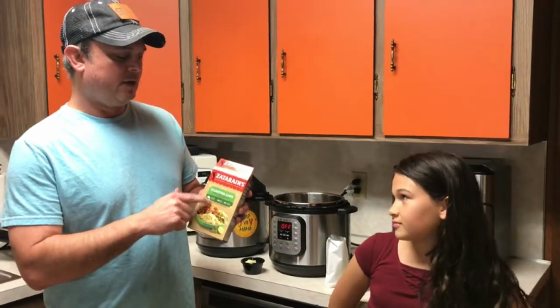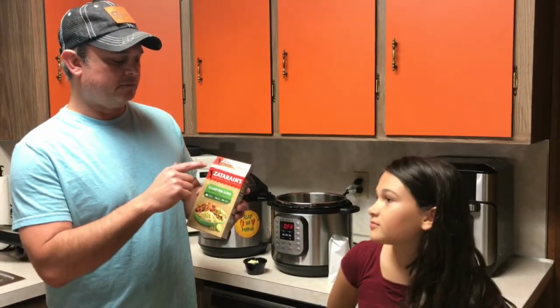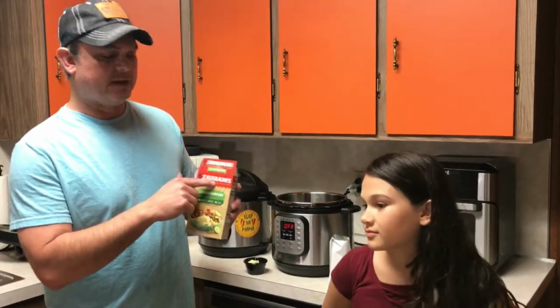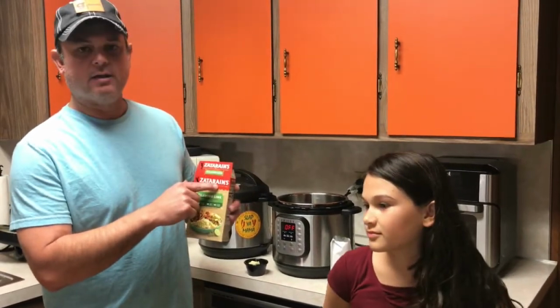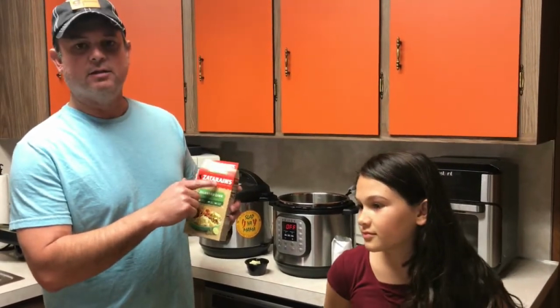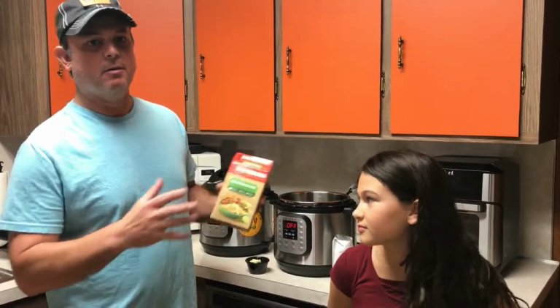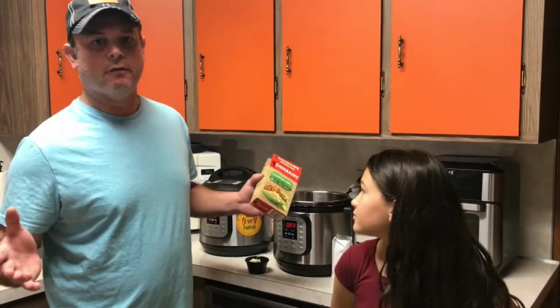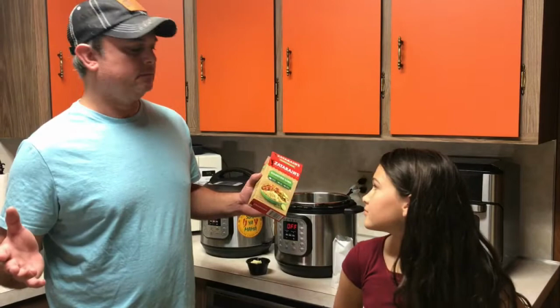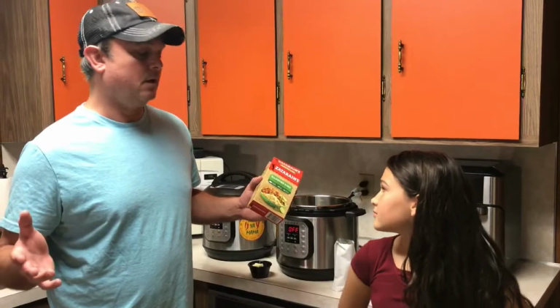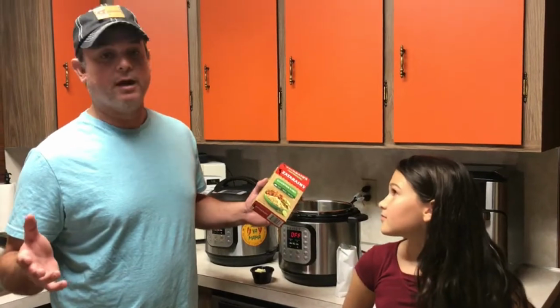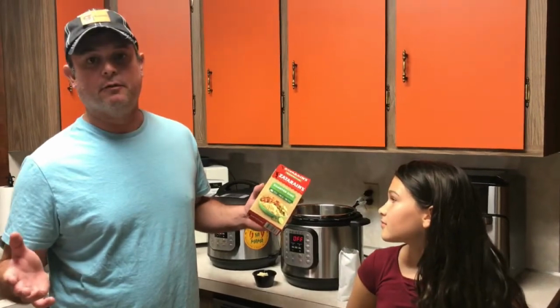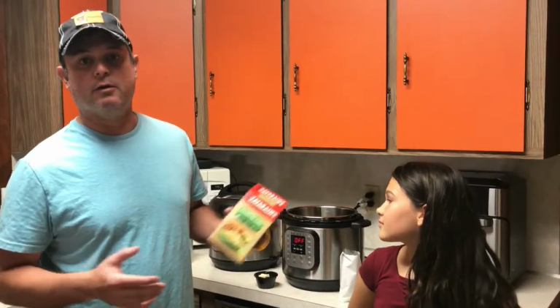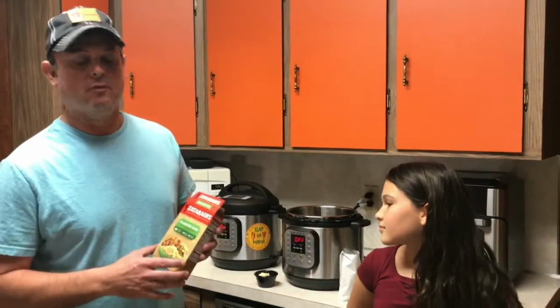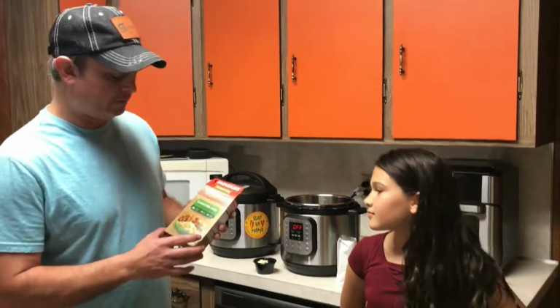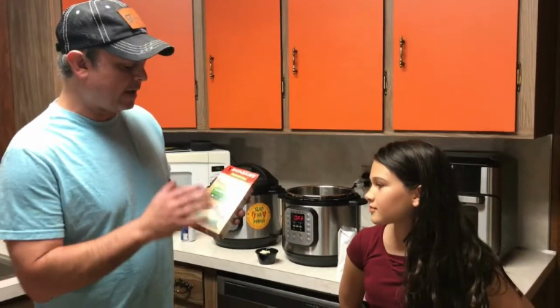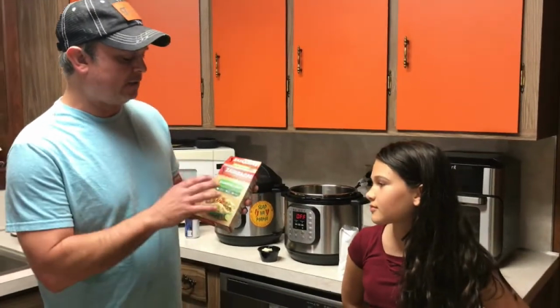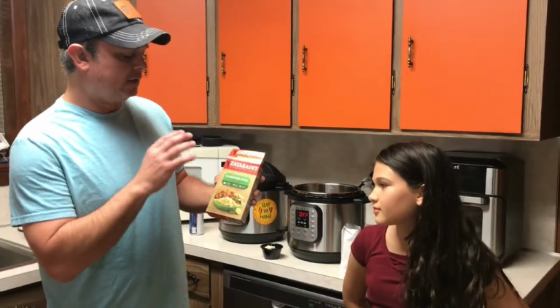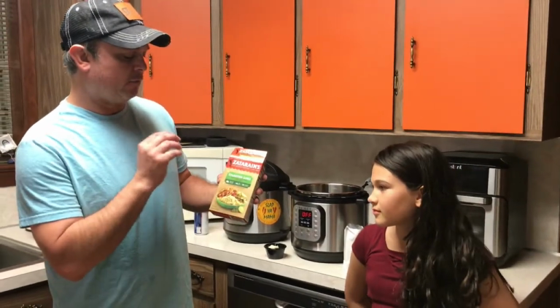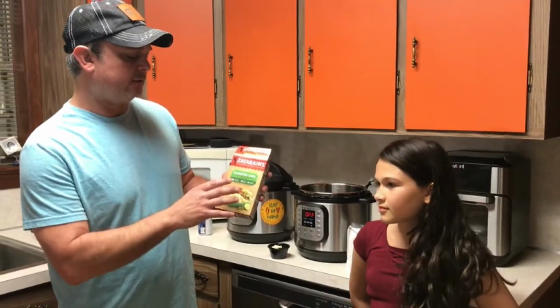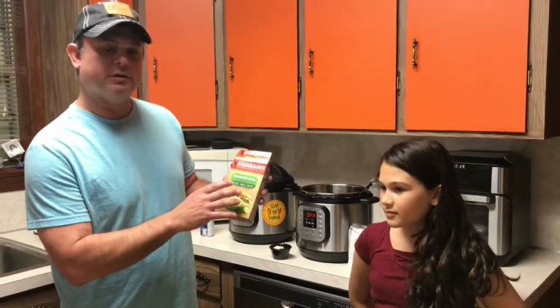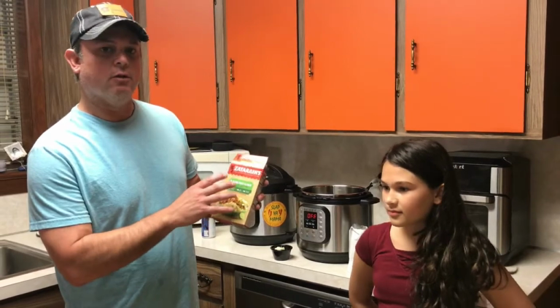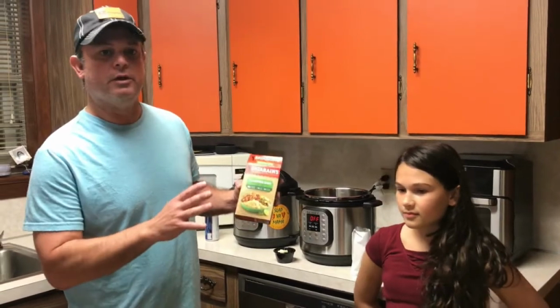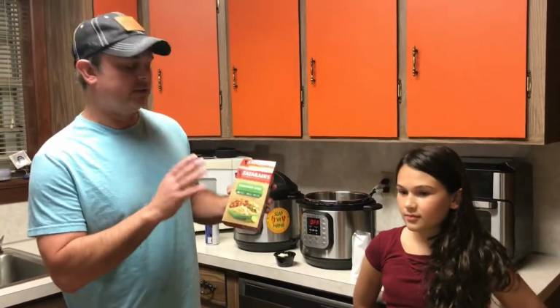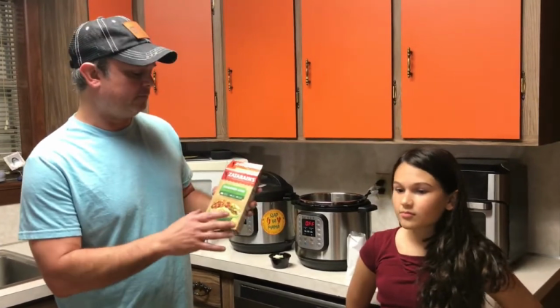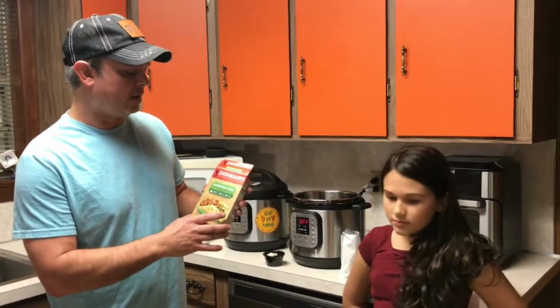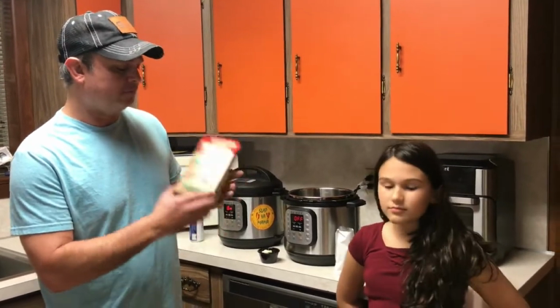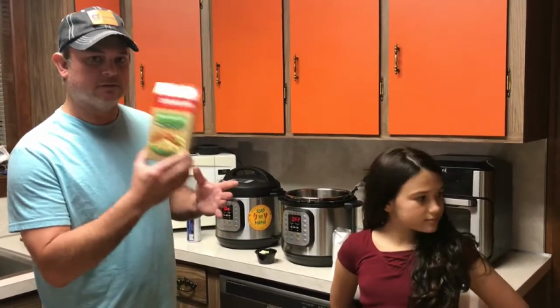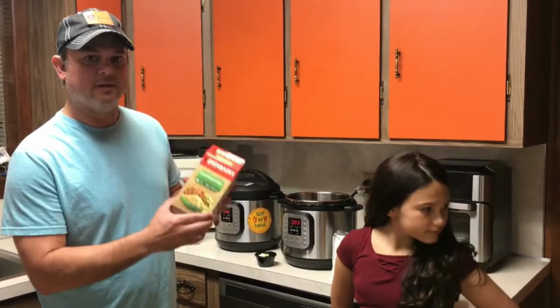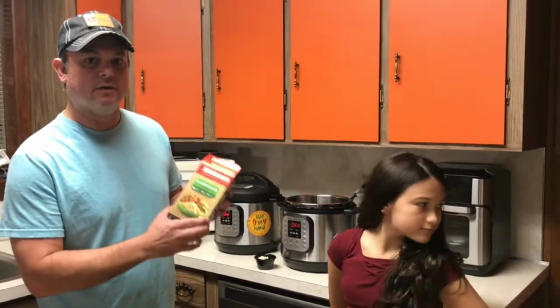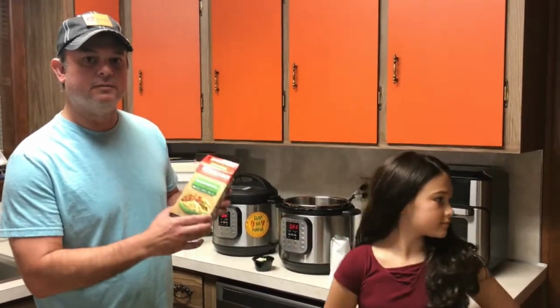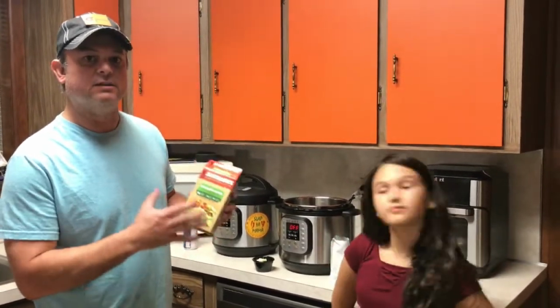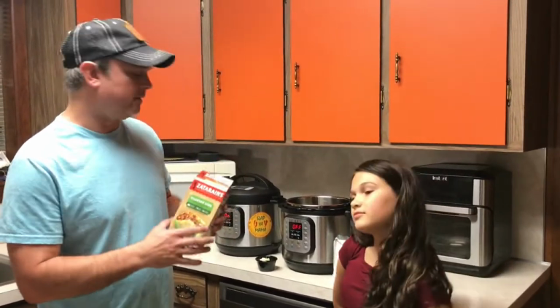This is made by Zatarain's. They've been around for a long time. They're from the Garden District in New Orleans, and they make a lot of different rice versions — they're all good, so don't discount these little boxes of rice. They've got a lot of good seasons packed in there.